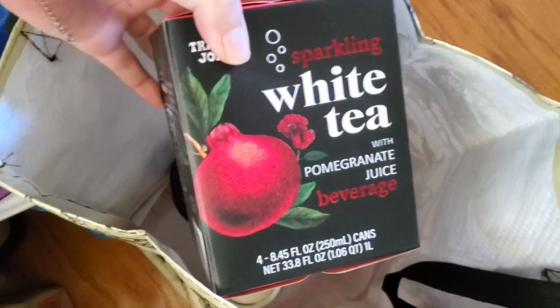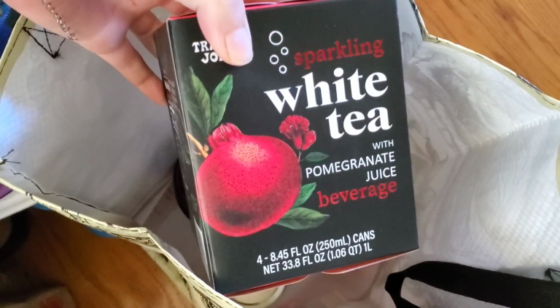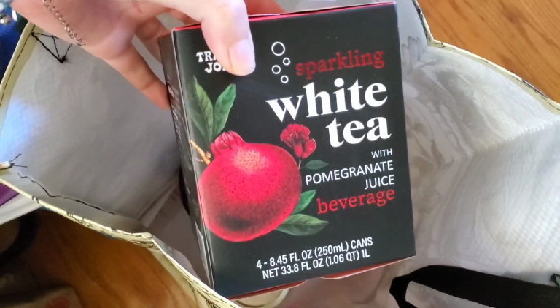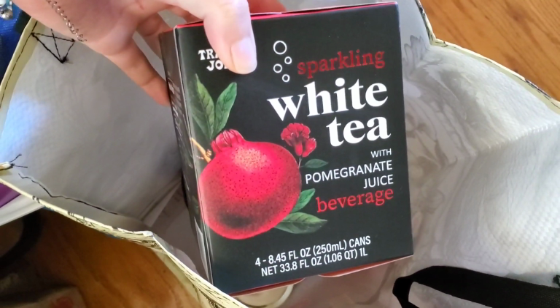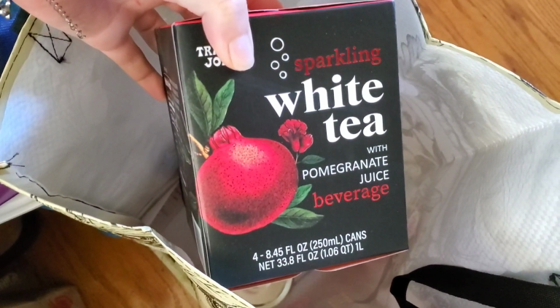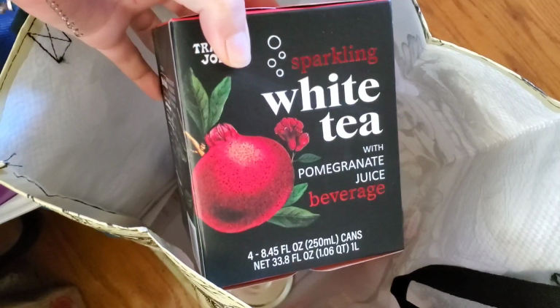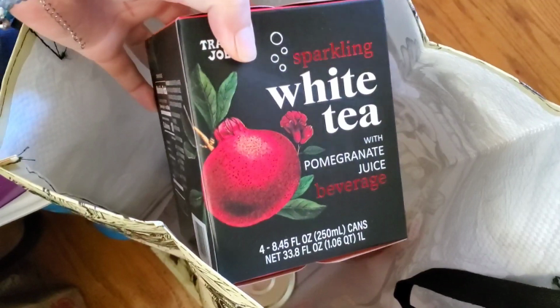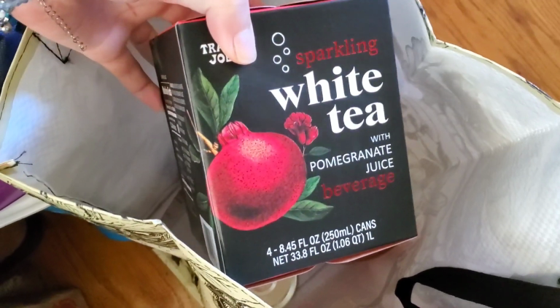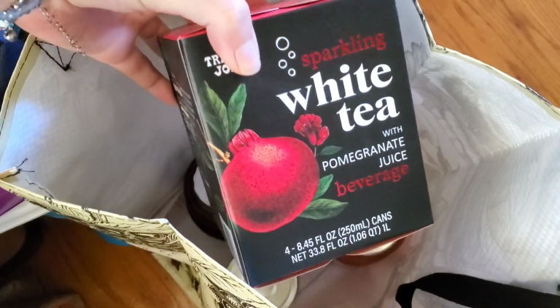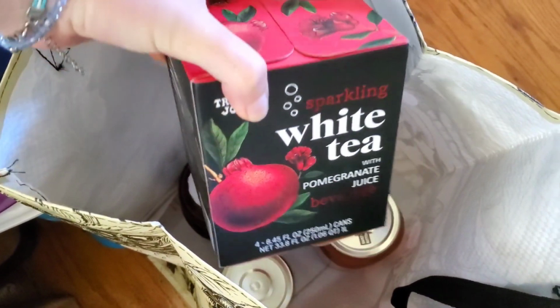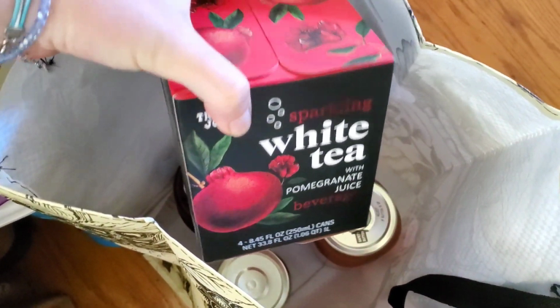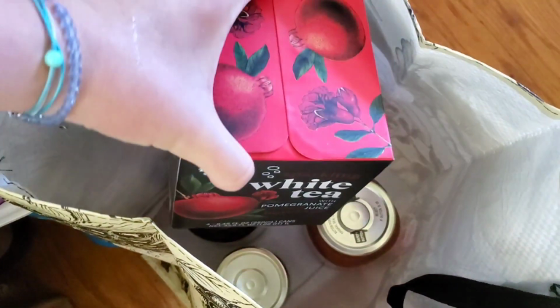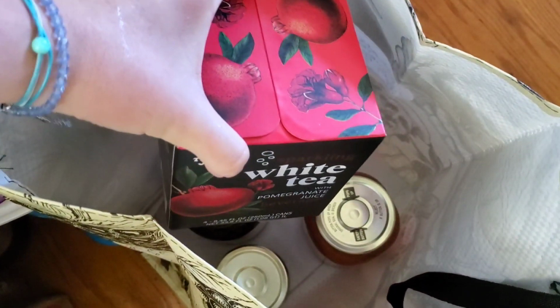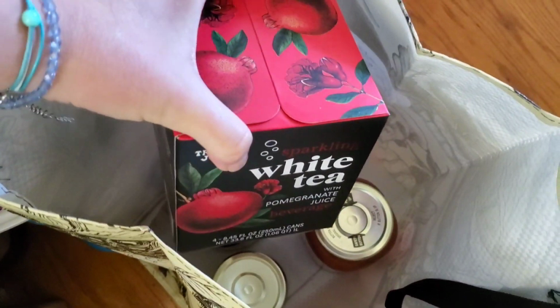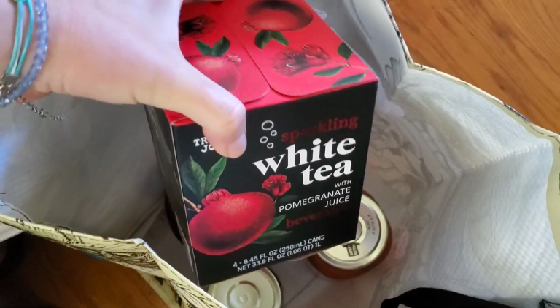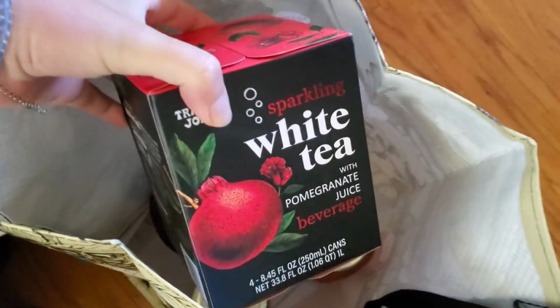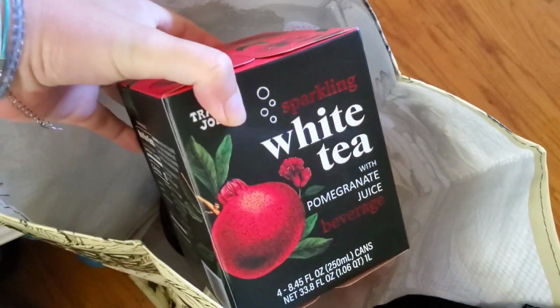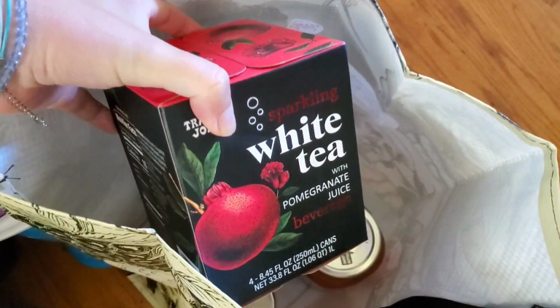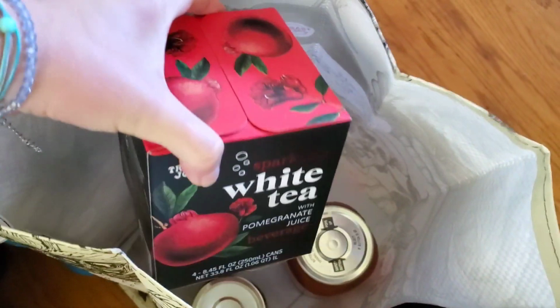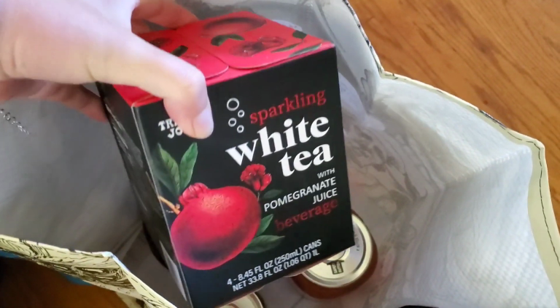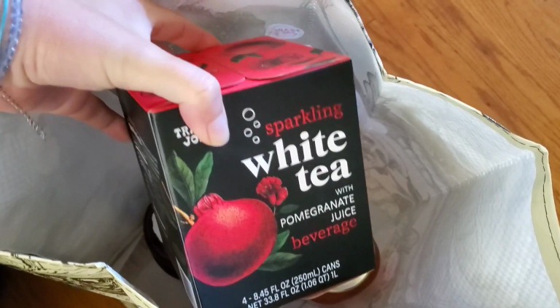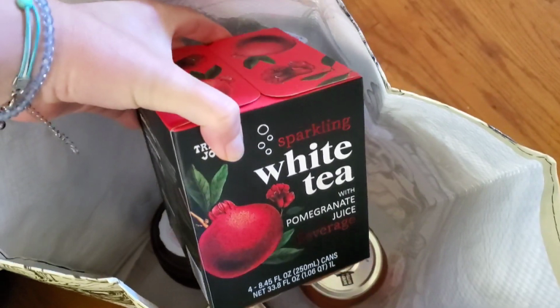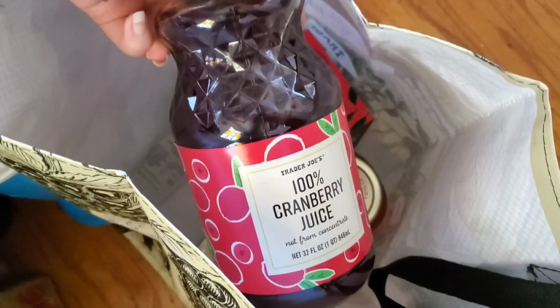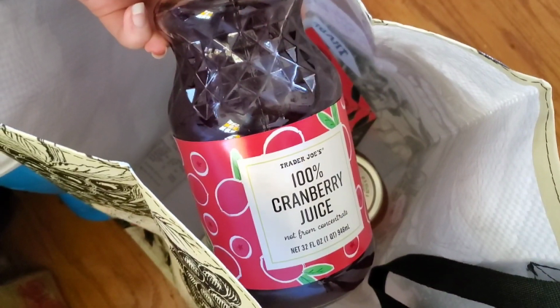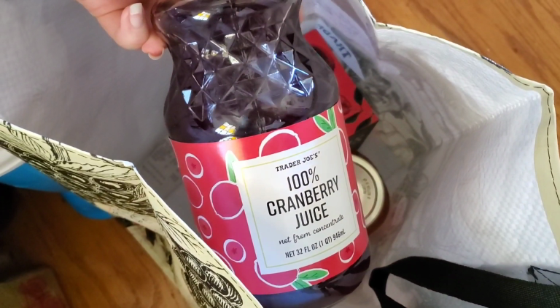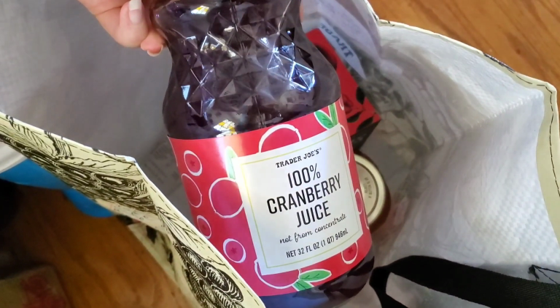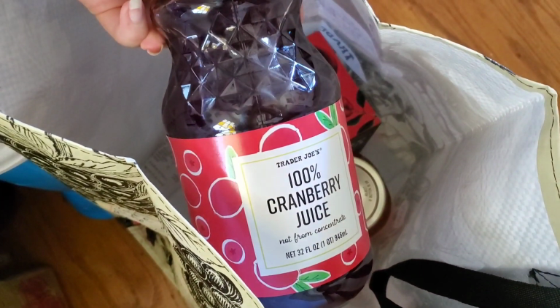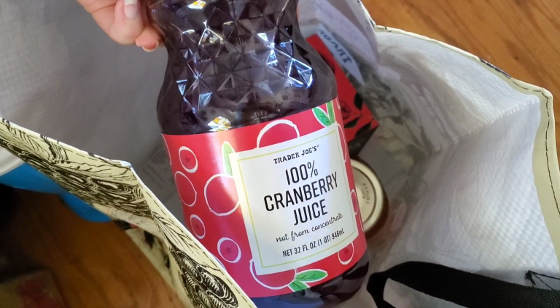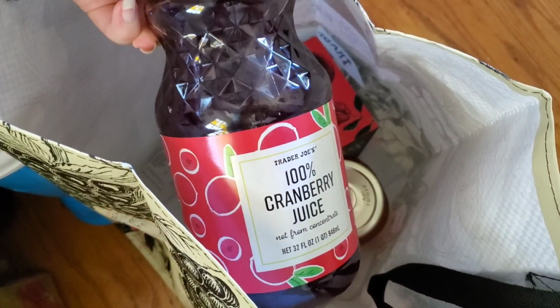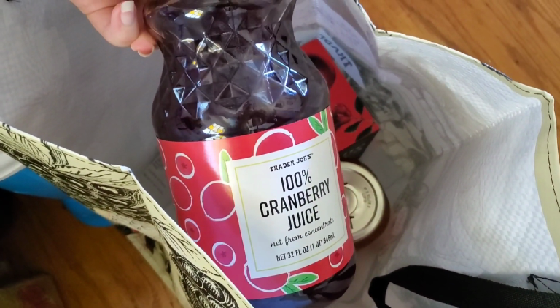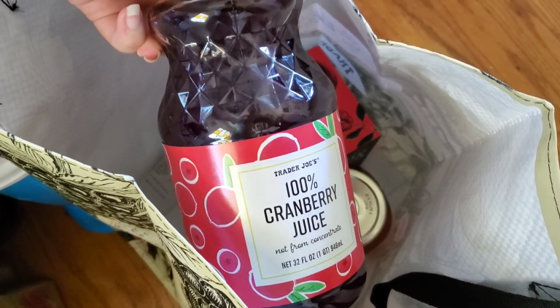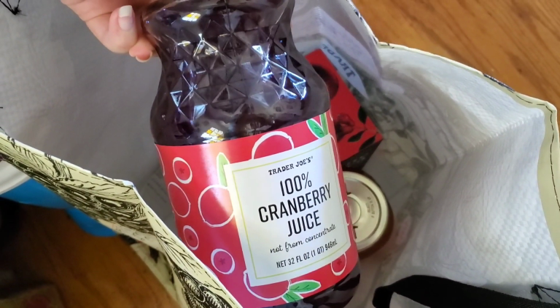We got some sparkling white tea. This tastes pretty good. I don't remember if we put stevia in it, but we like this. Cranberry juice — I definitely put stevia in this.